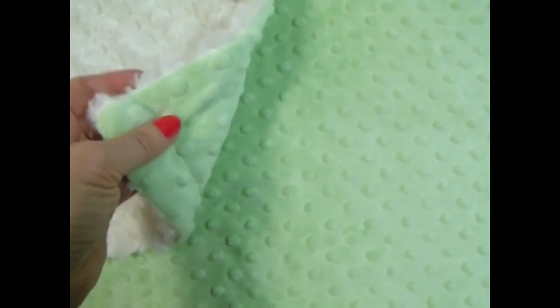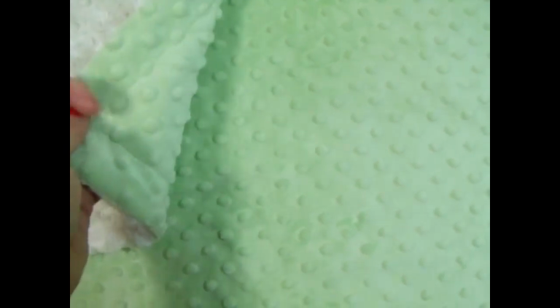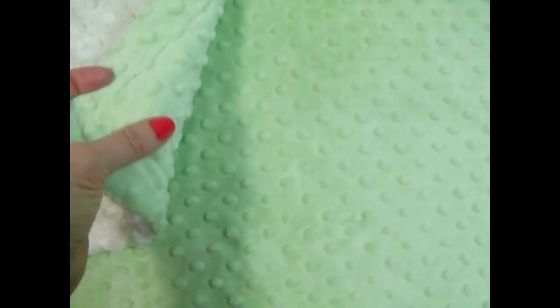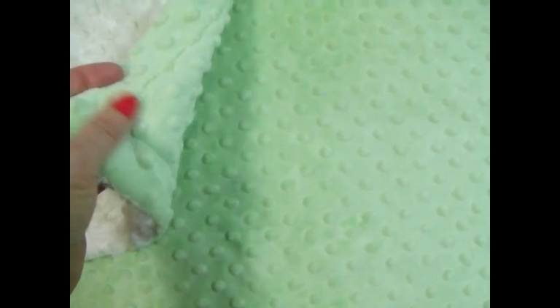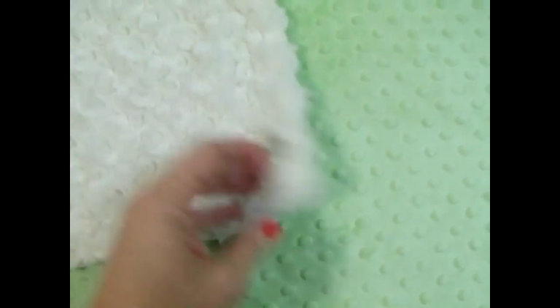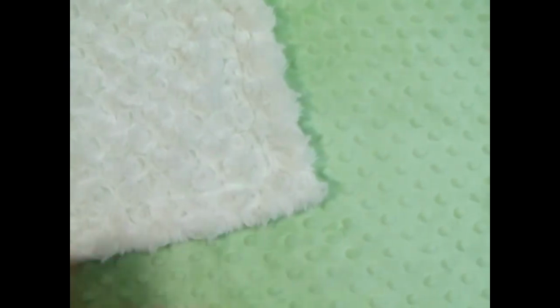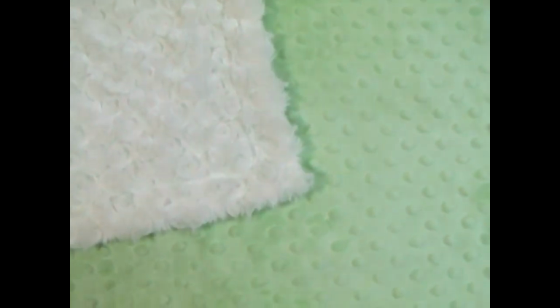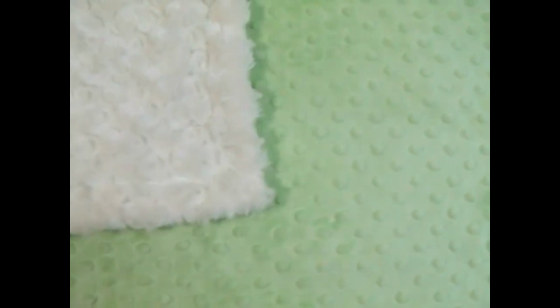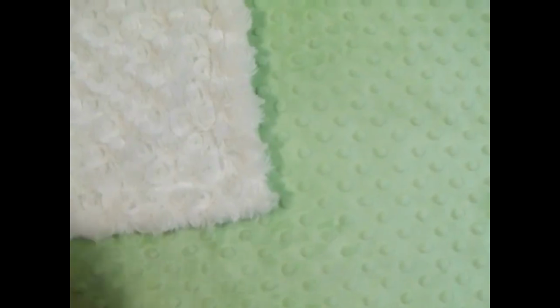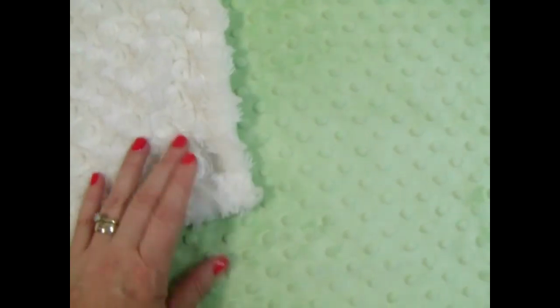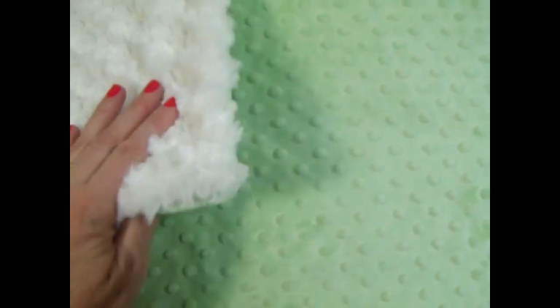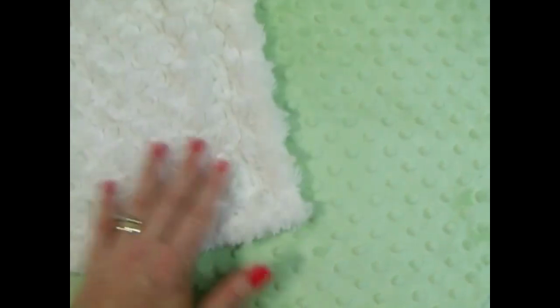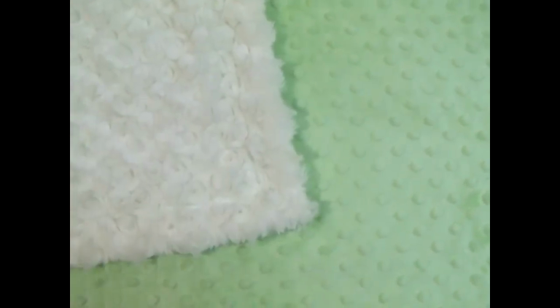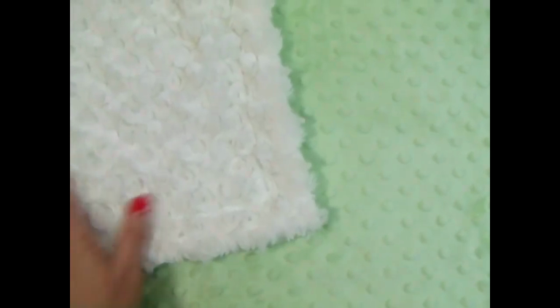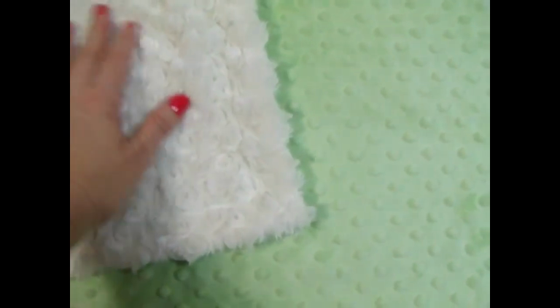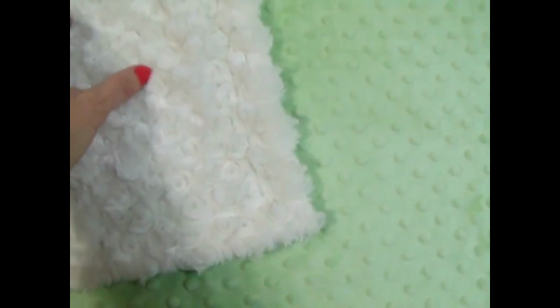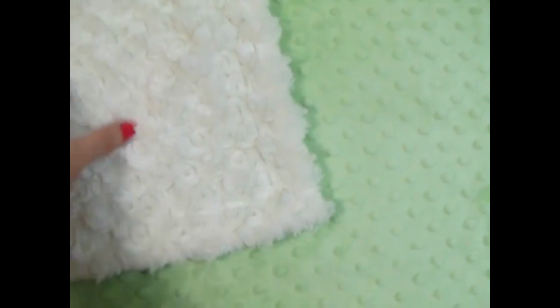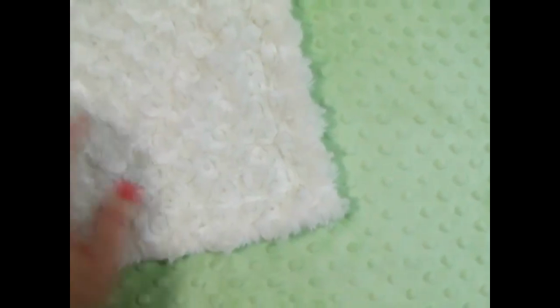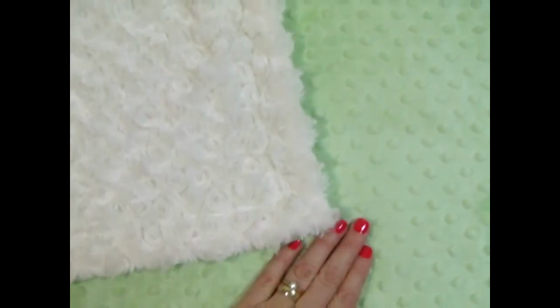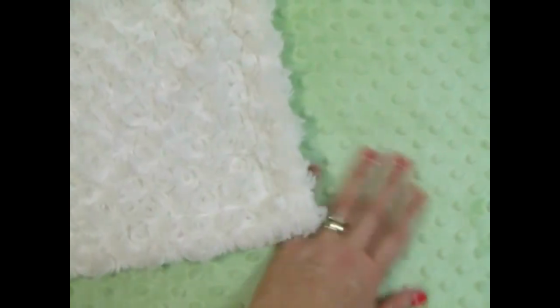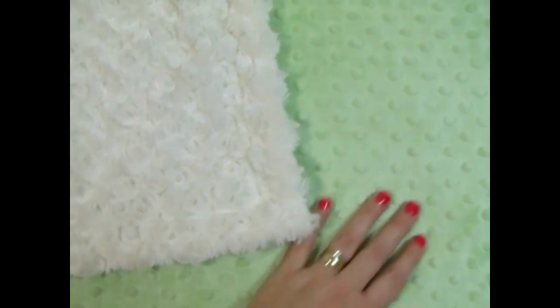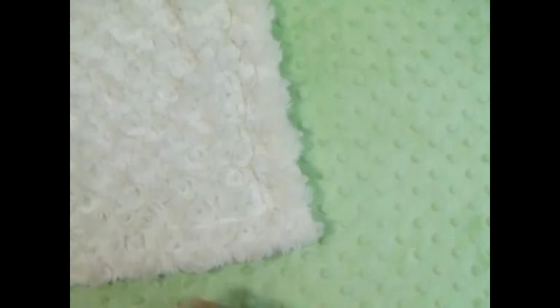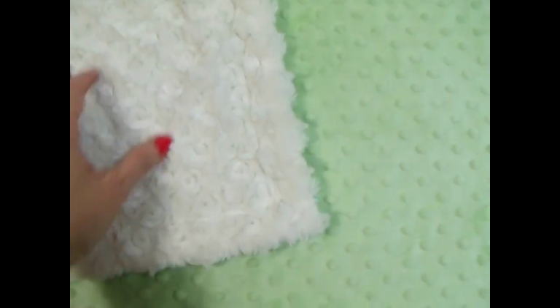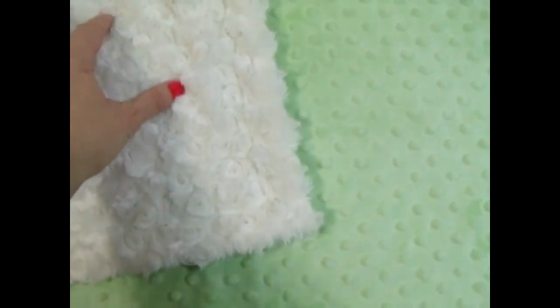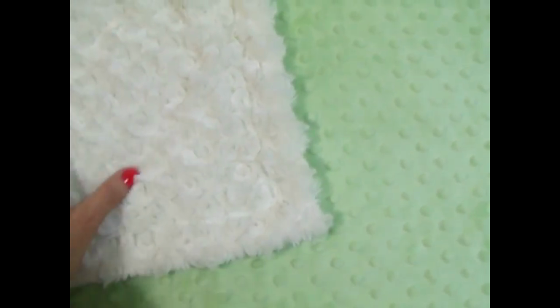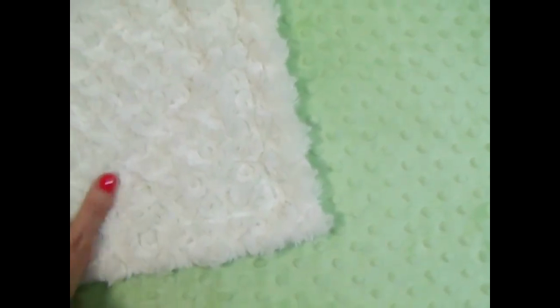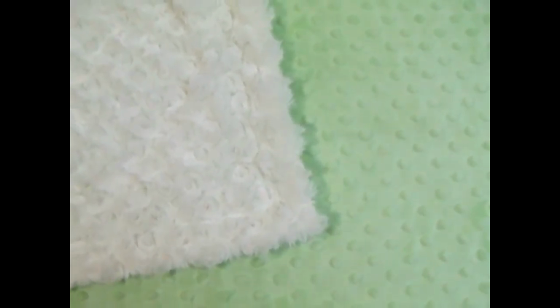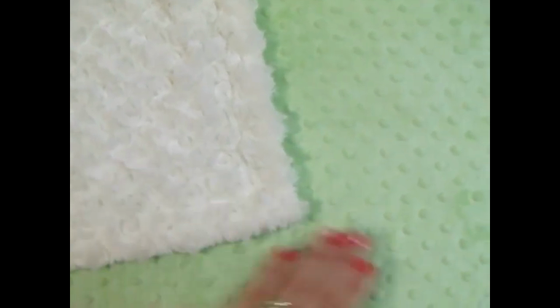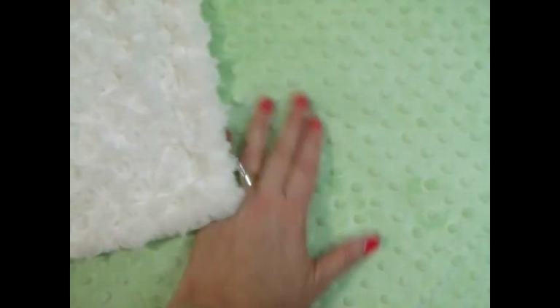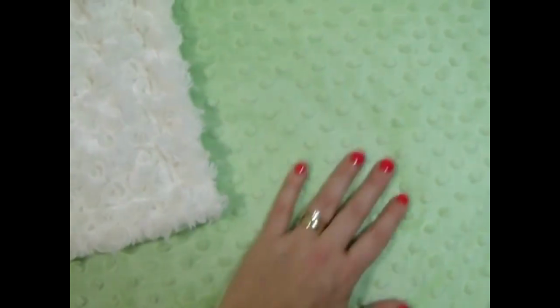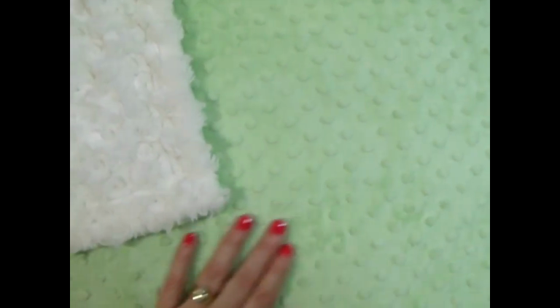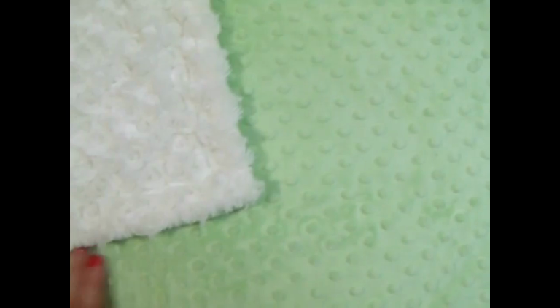That's why minky has been incredibly popular the past few years. We can do the name in the same mint green or sage green on the cream side, or you can do it in cream on the sage side.